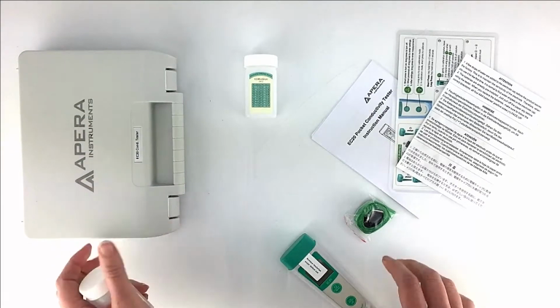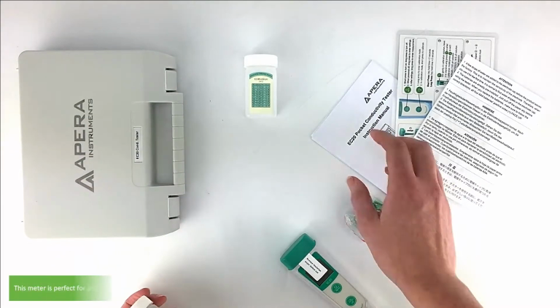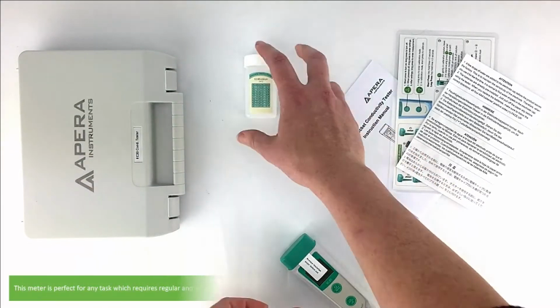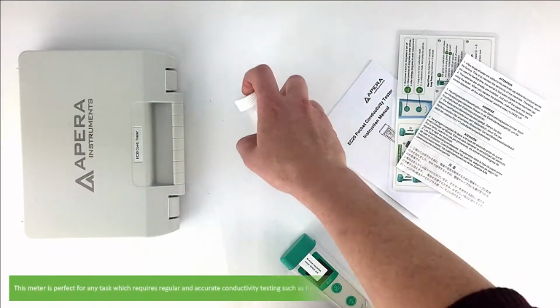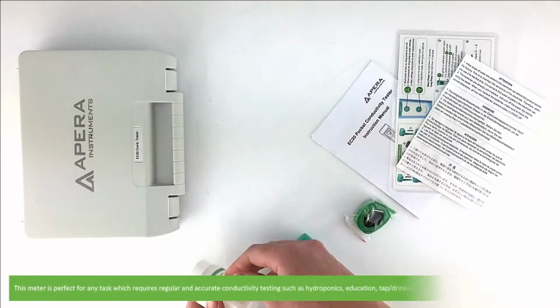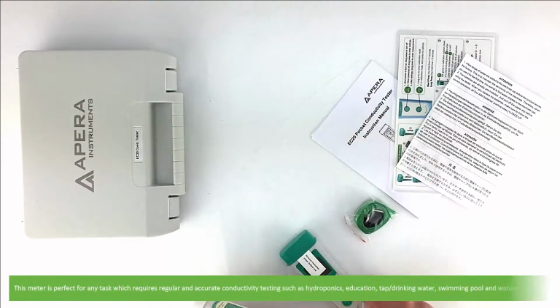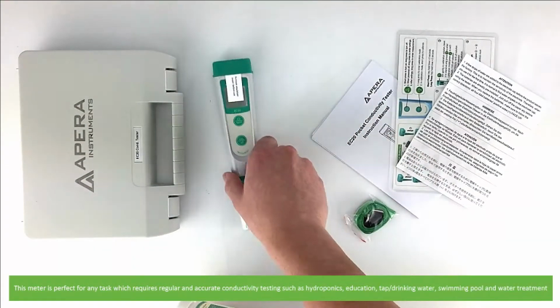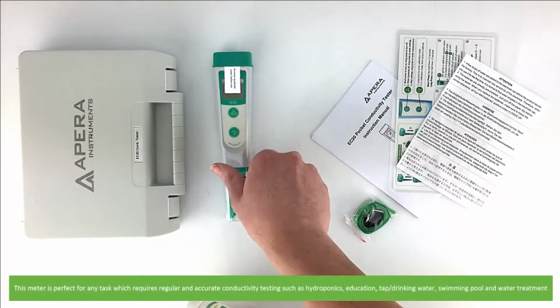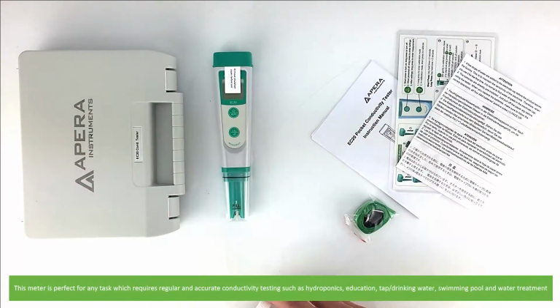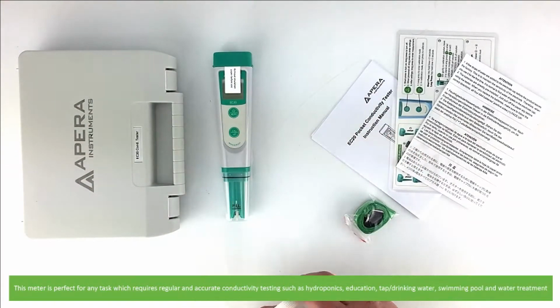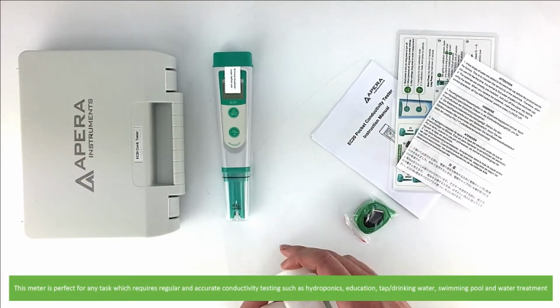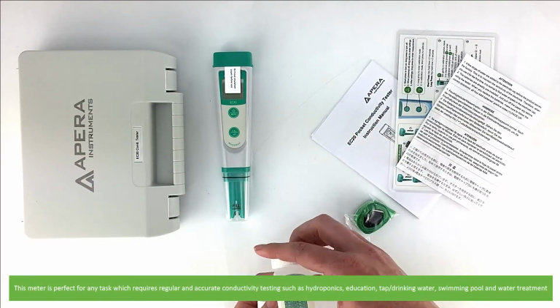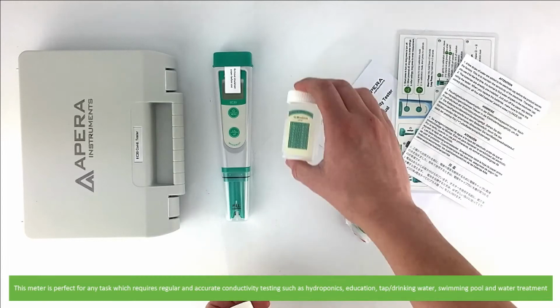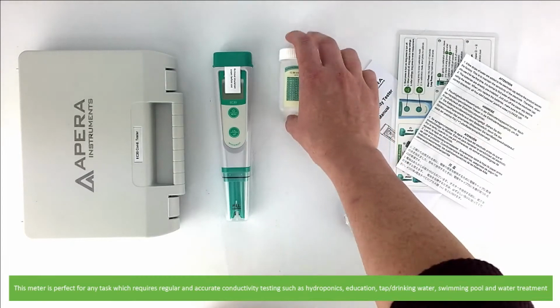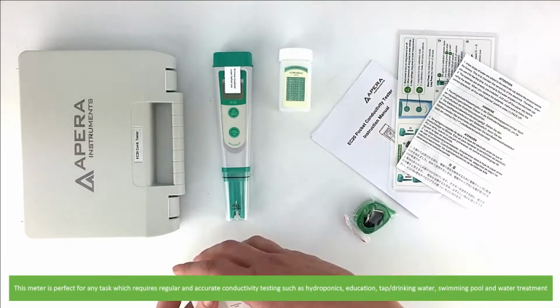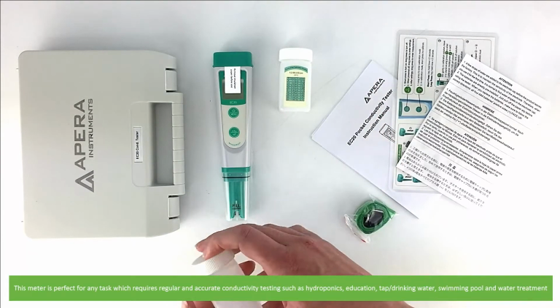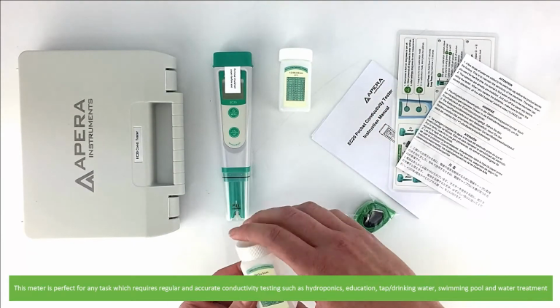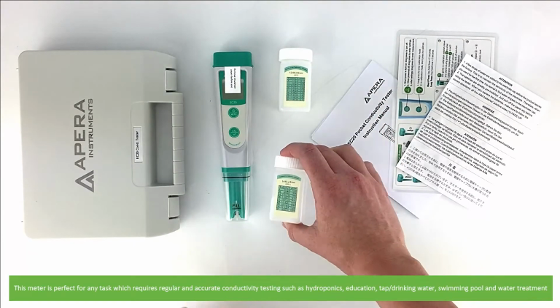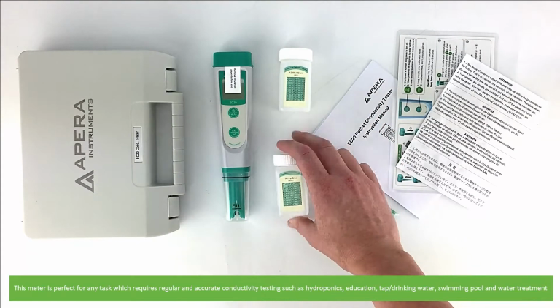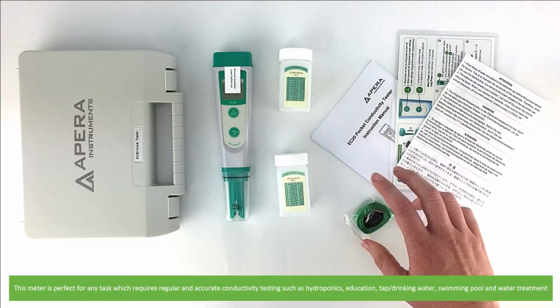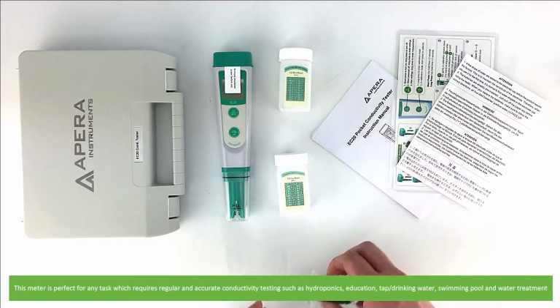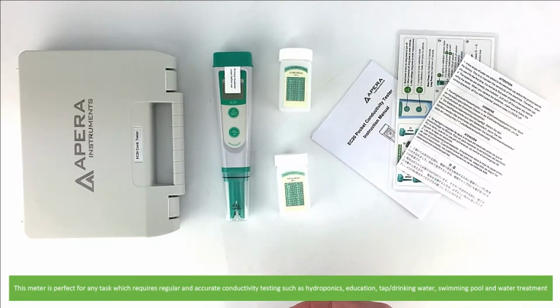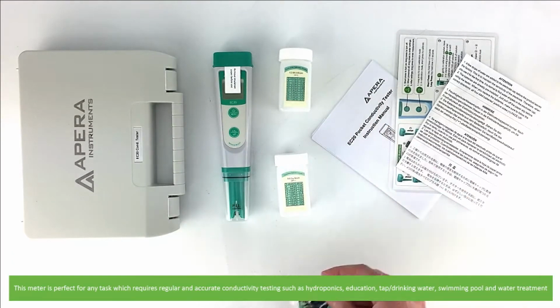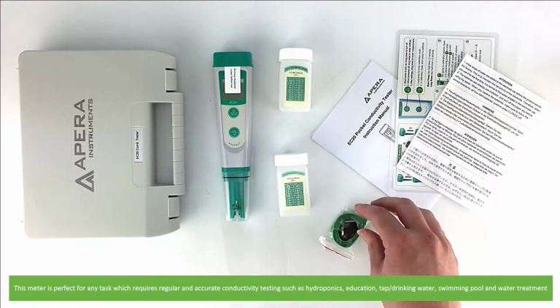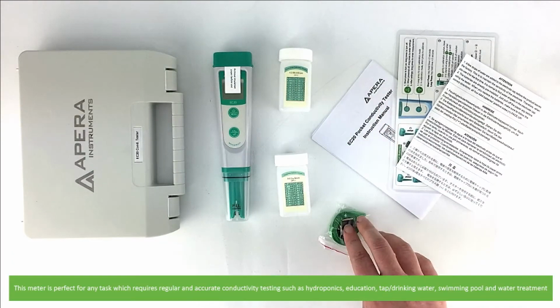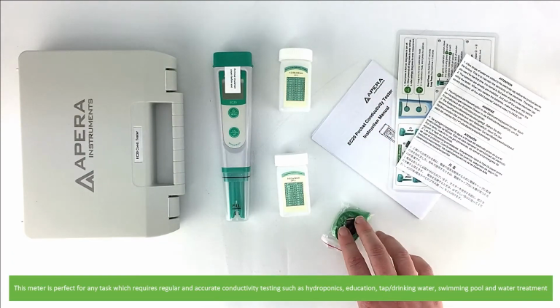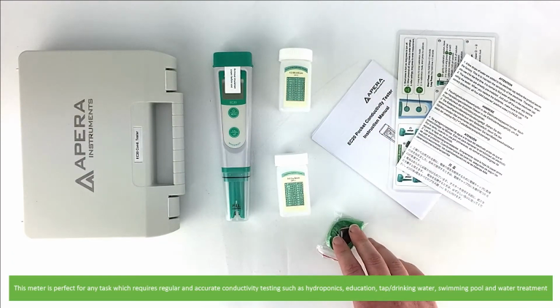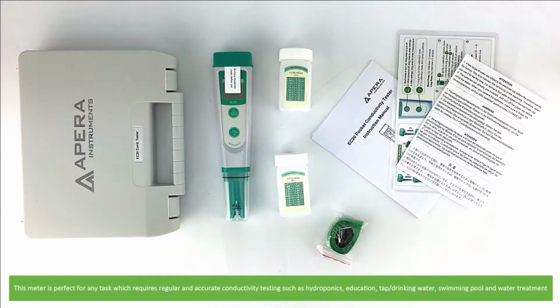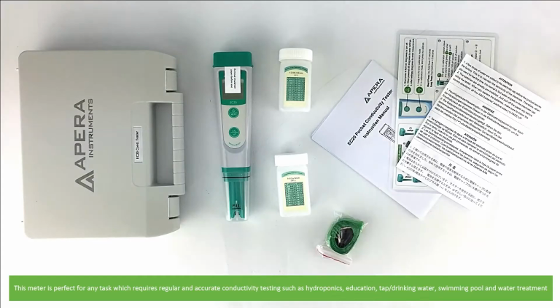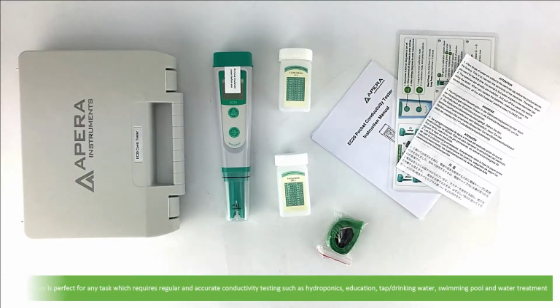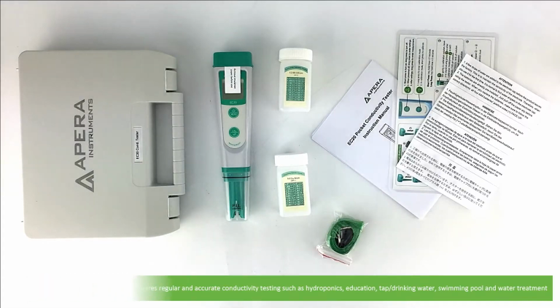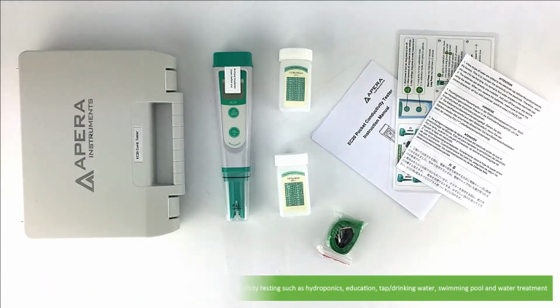This meter is perfect for any task which requires regular and accurate conductivity testing, such as hydroponics, education, testing, drinking and tap water, swimming pool maintenance and water treatment.